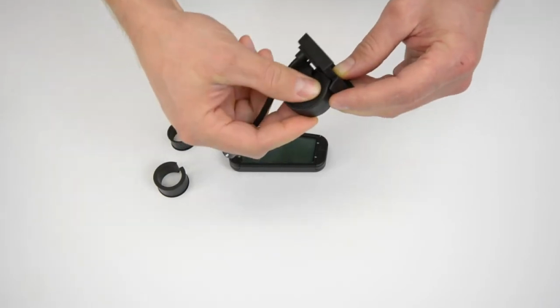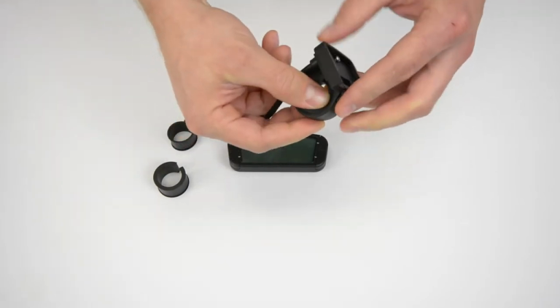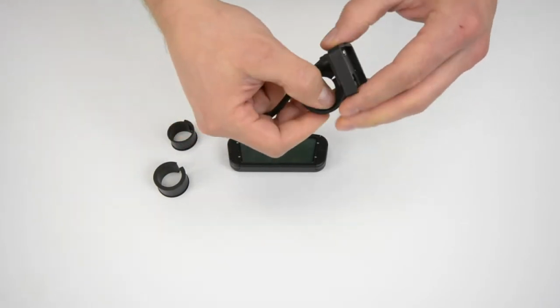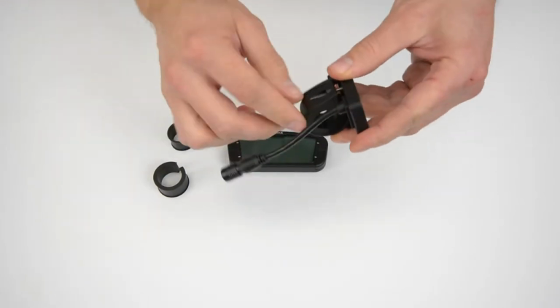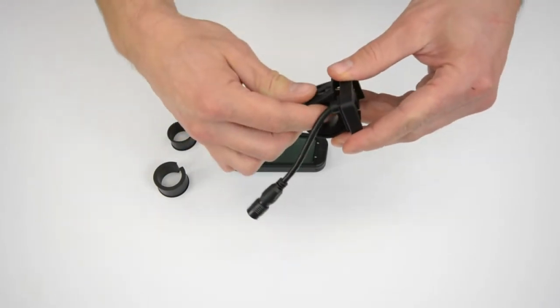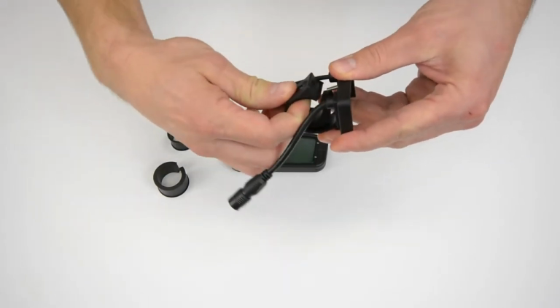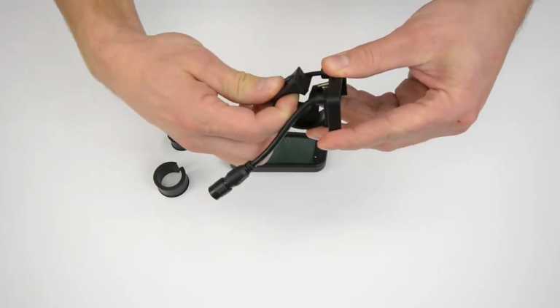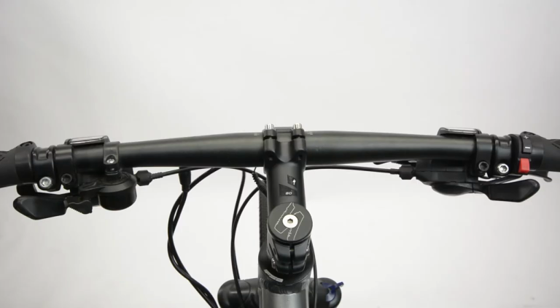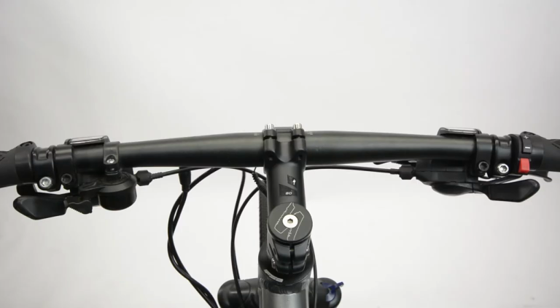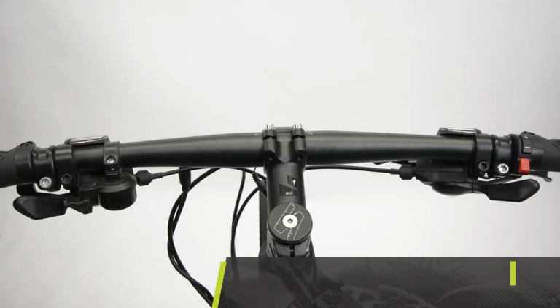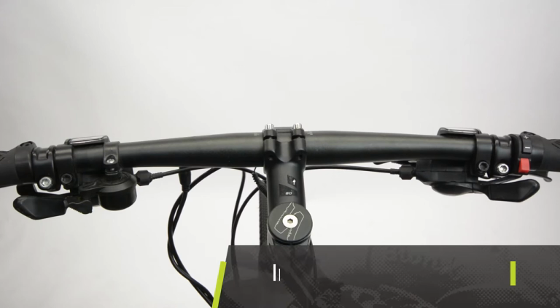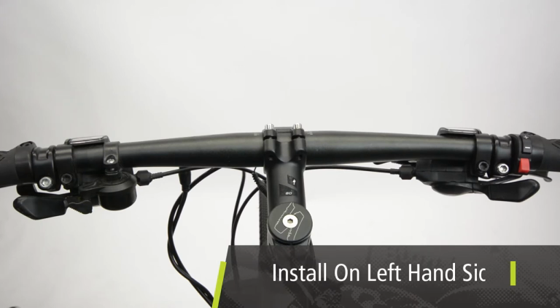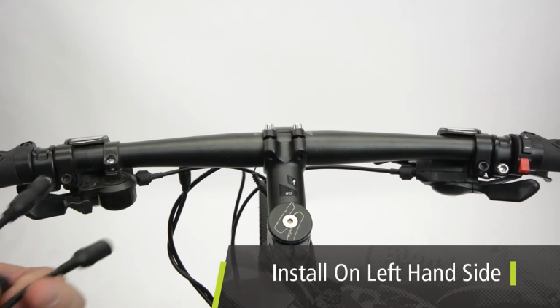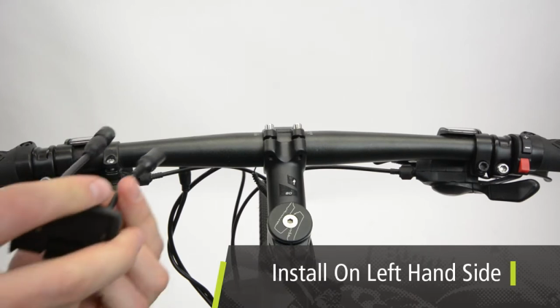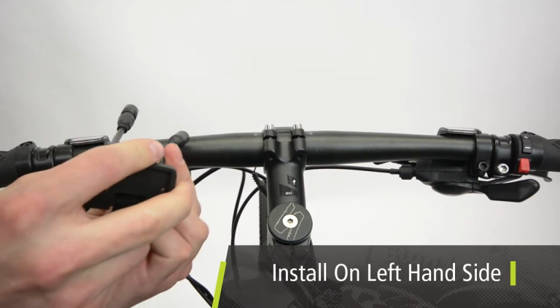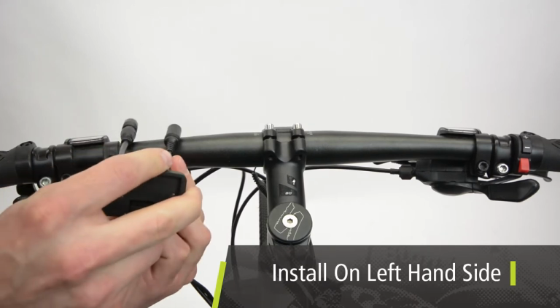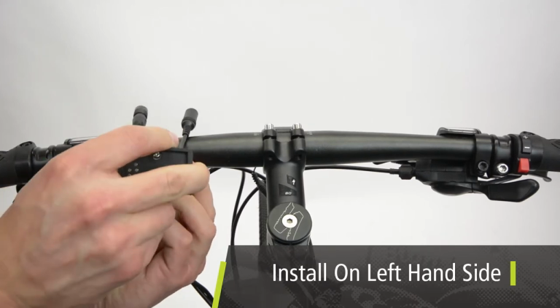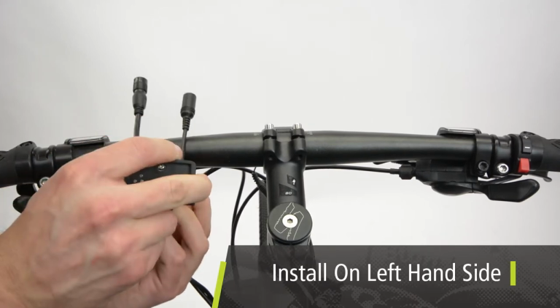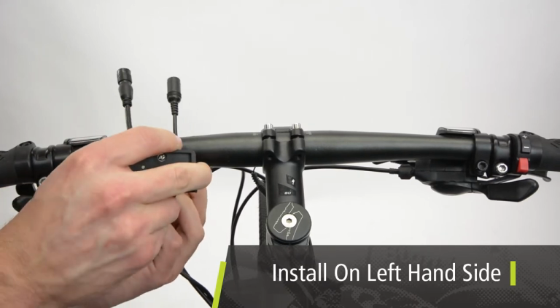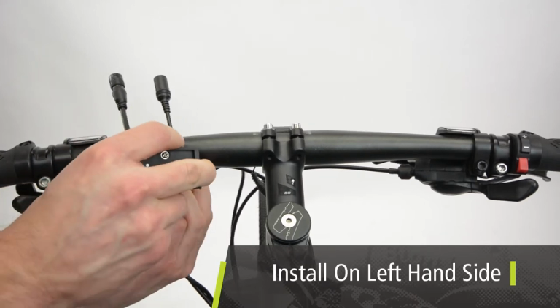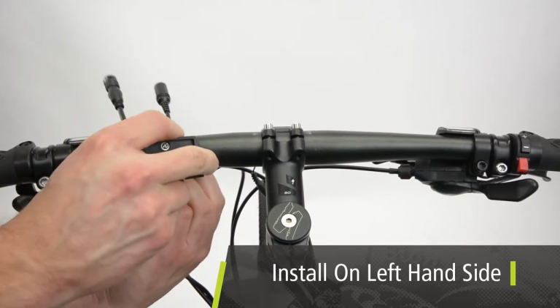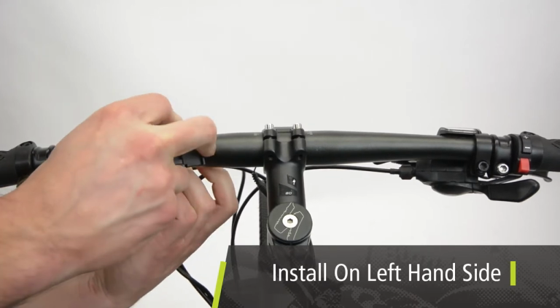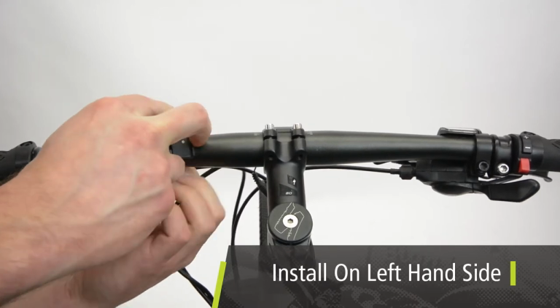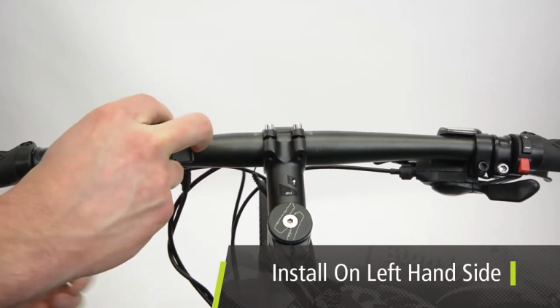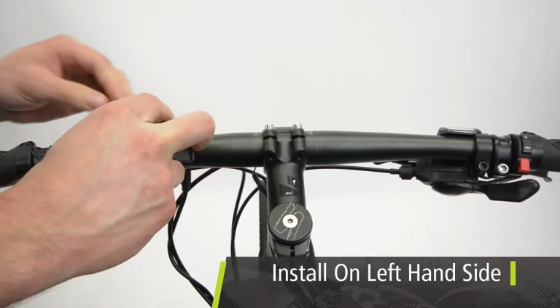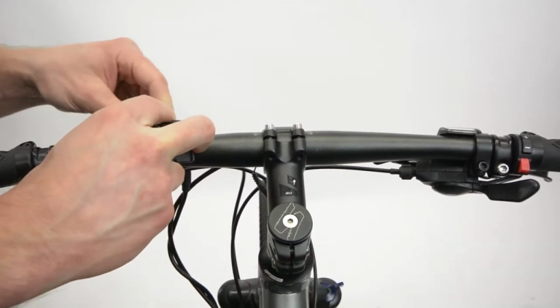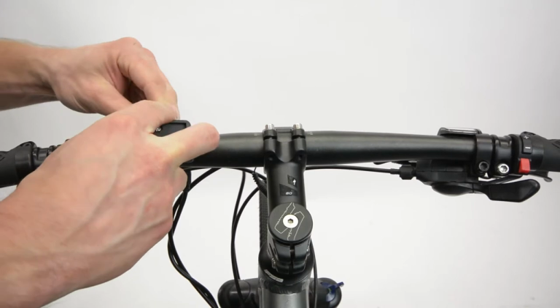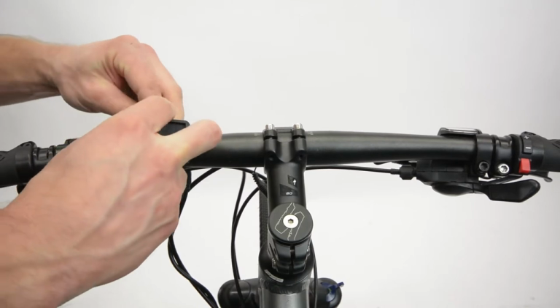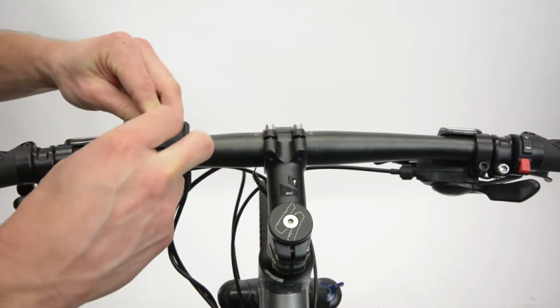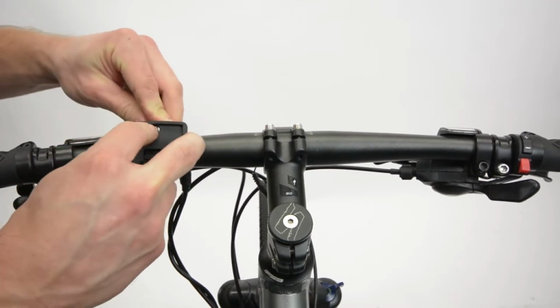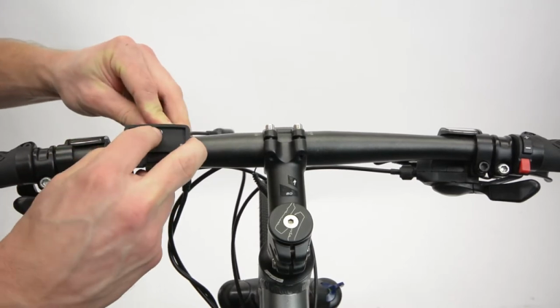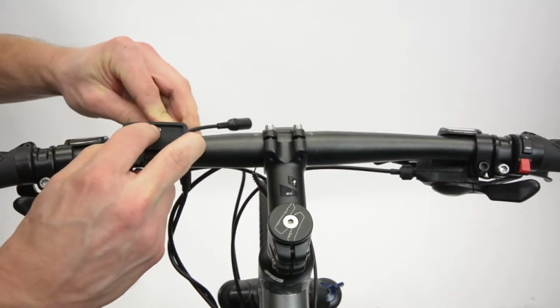Generally, the console is installed on the left-hand side of the handlebar, as it is accompanied with a throttle module with assistance toggle on the right, or to encourage a user to always have a hand close to the rear brake.